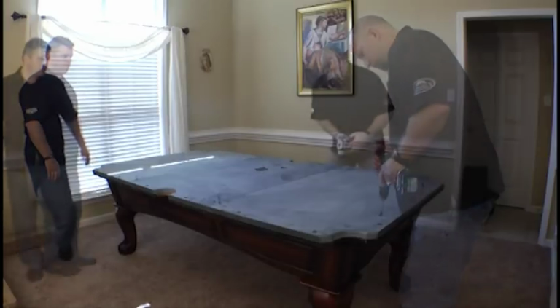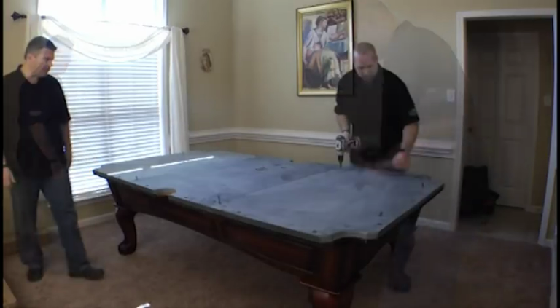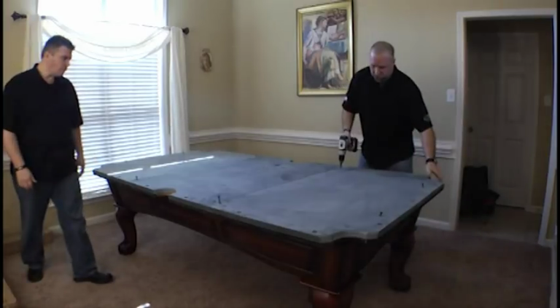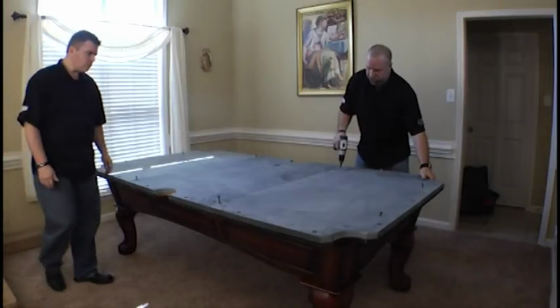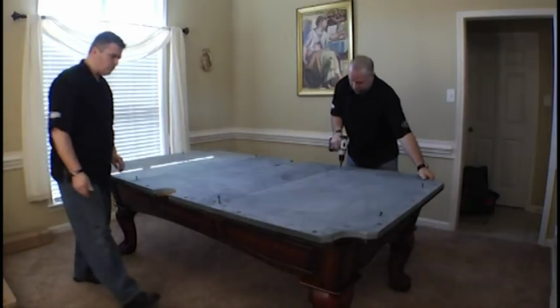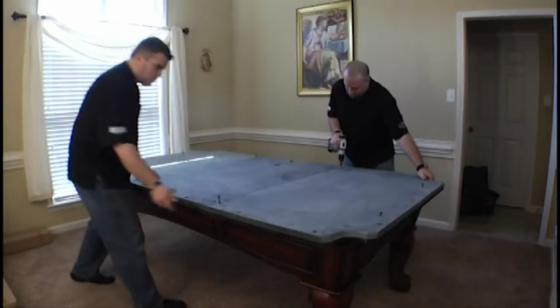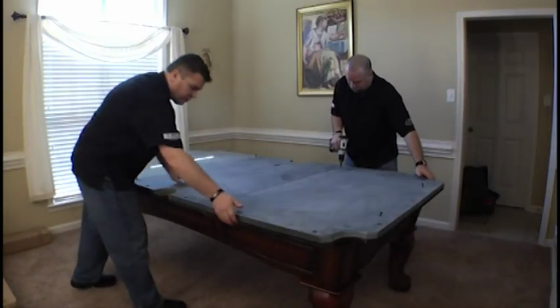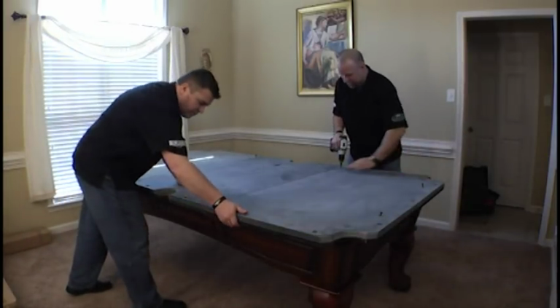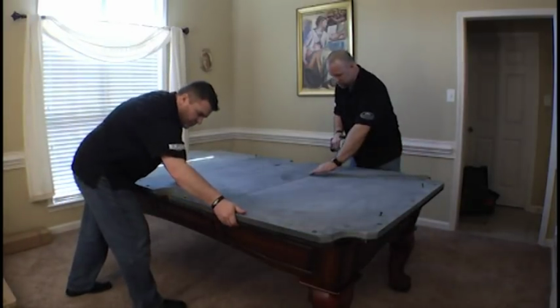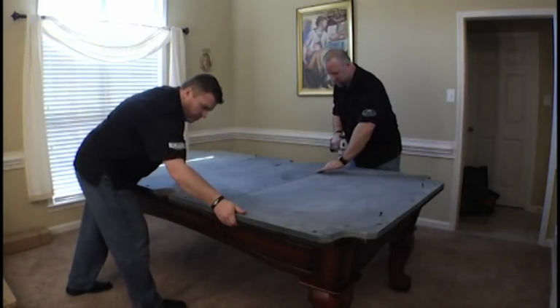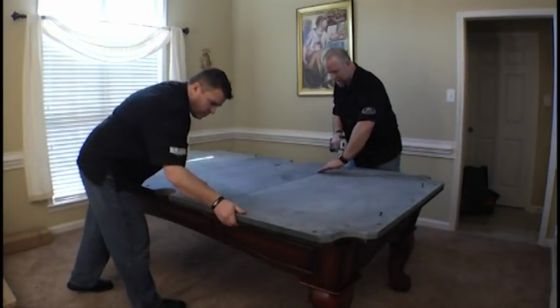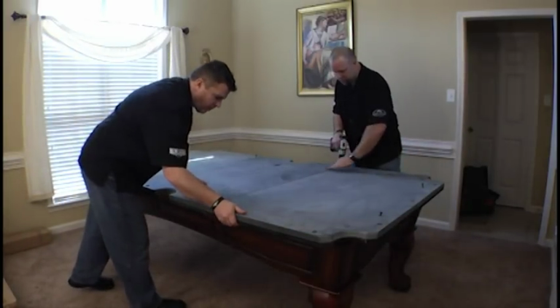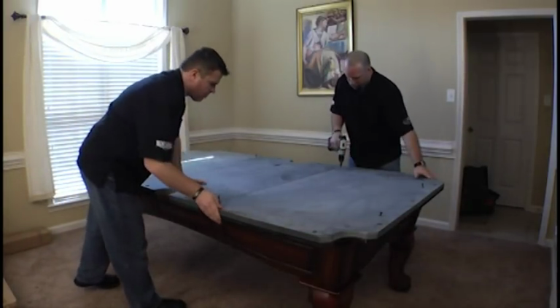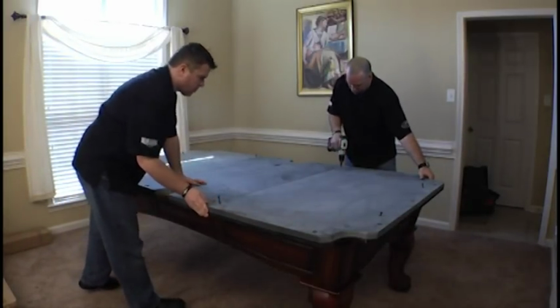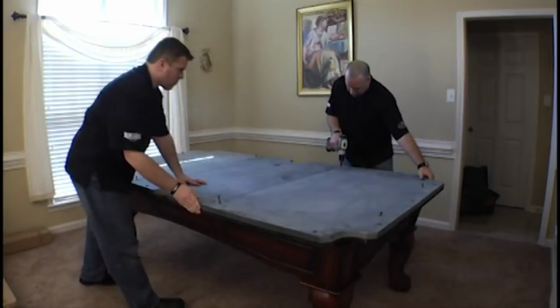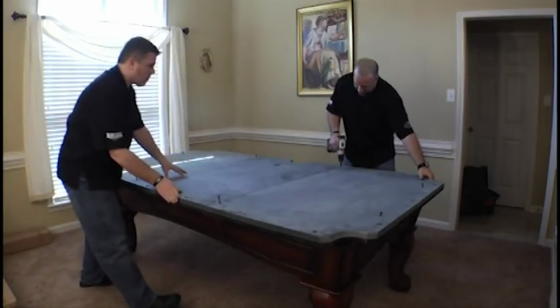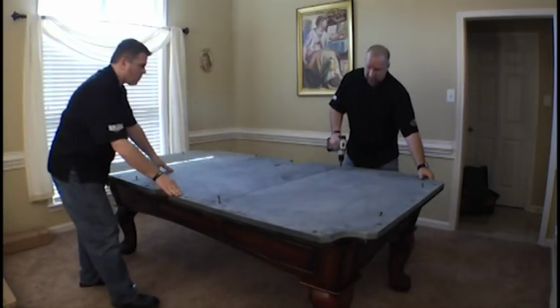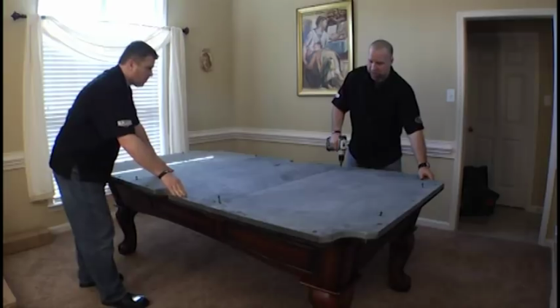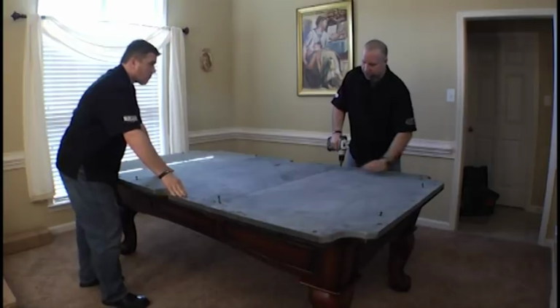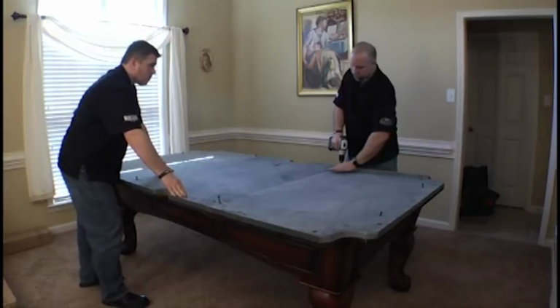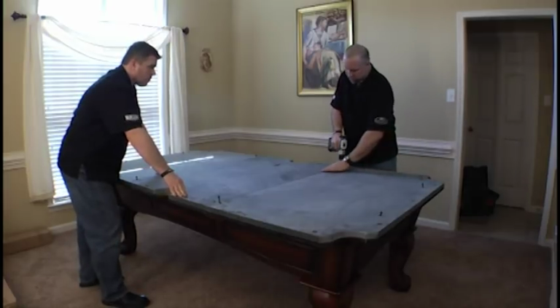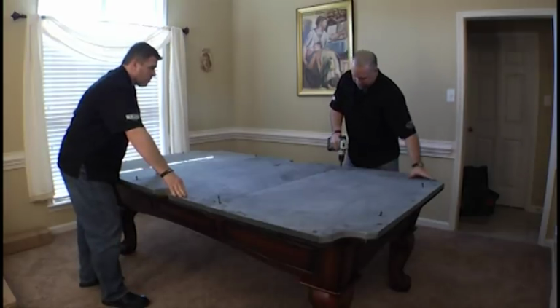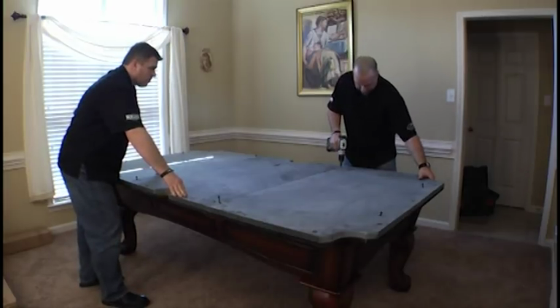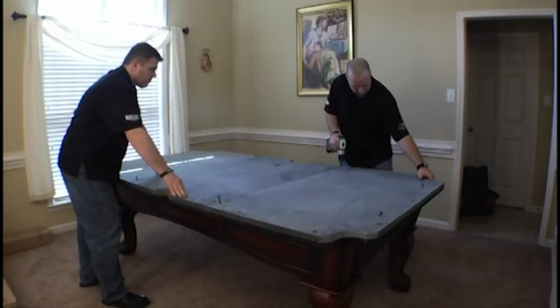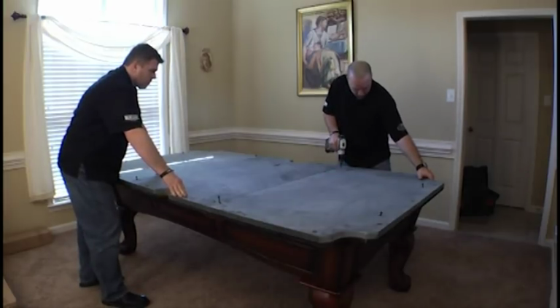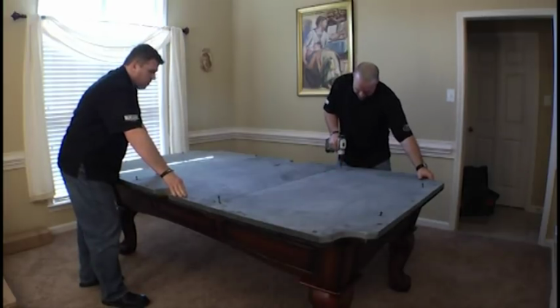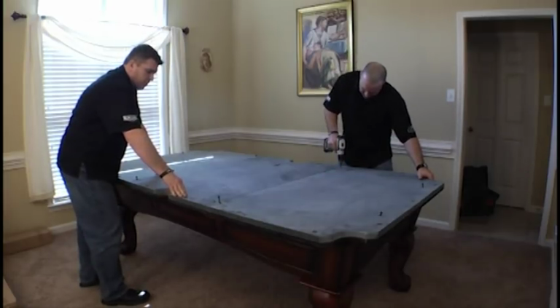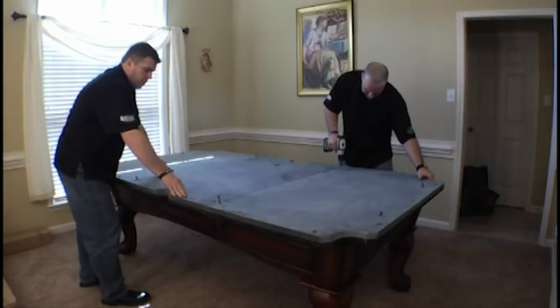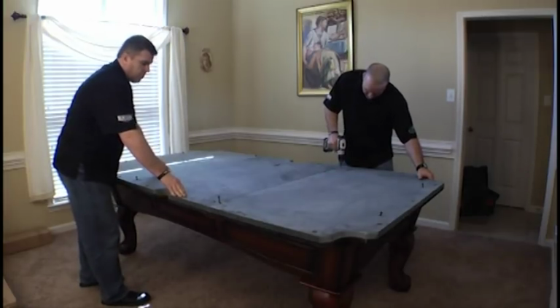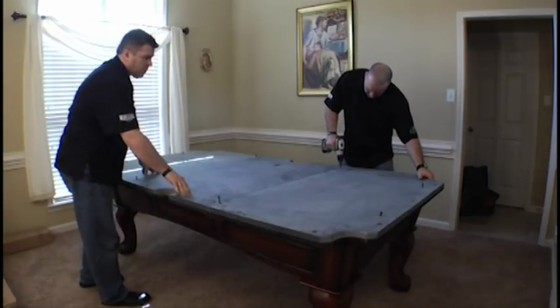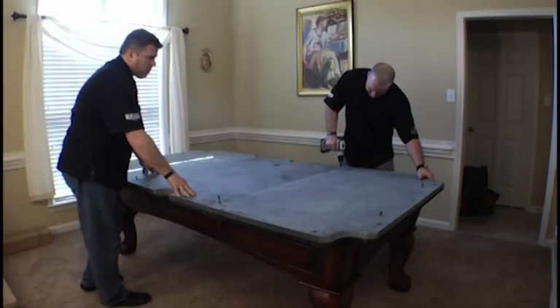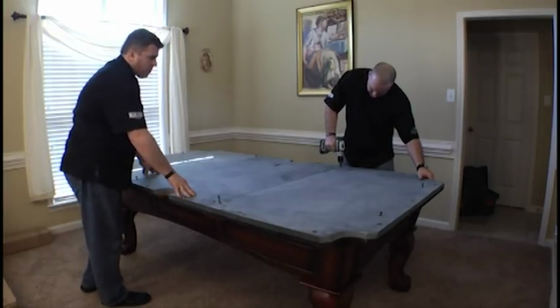Always make sure this slate is pulled tight so that you don't have a gap in there — you want it to be as tight as you can. So before you tighten this one, you just pull that in snug.